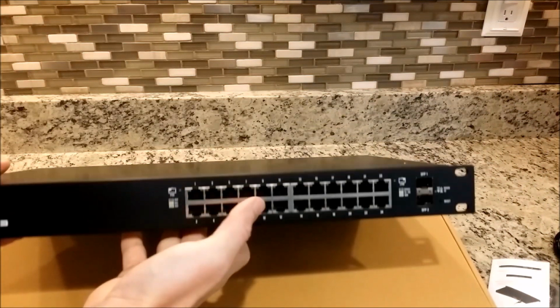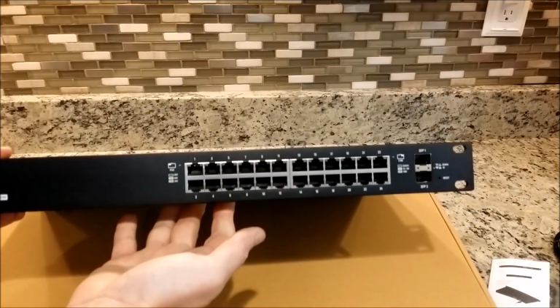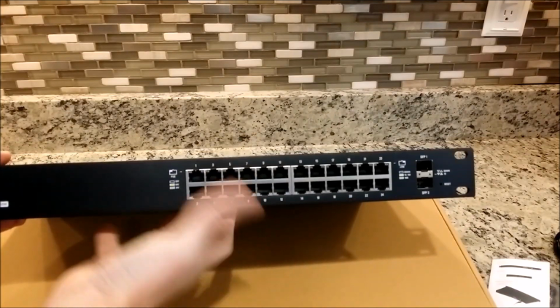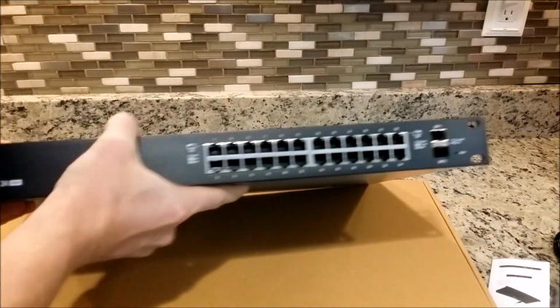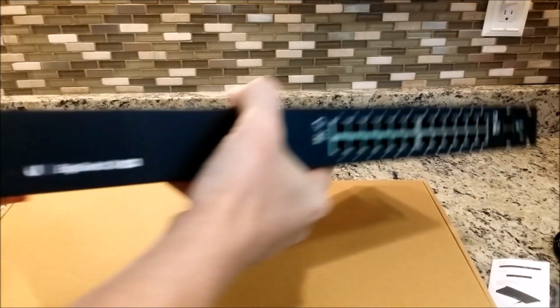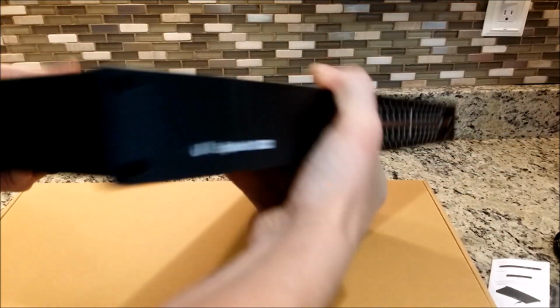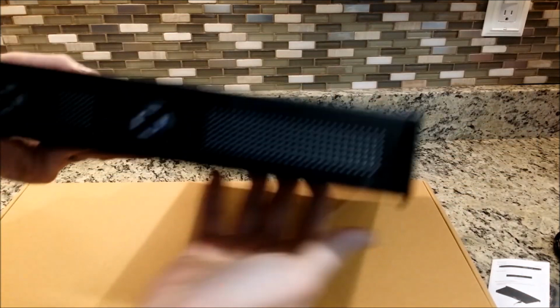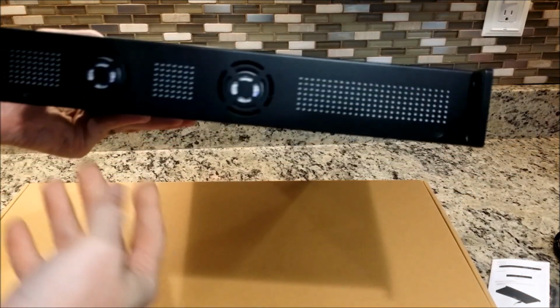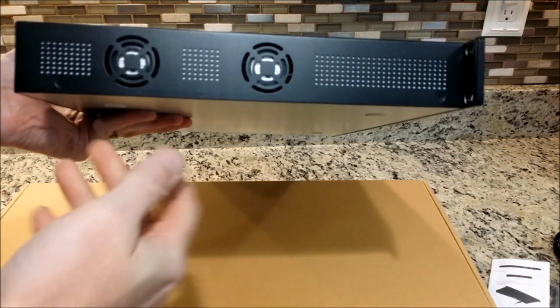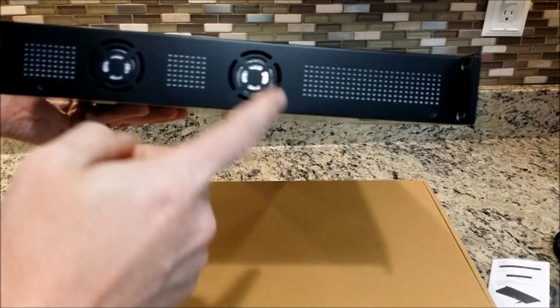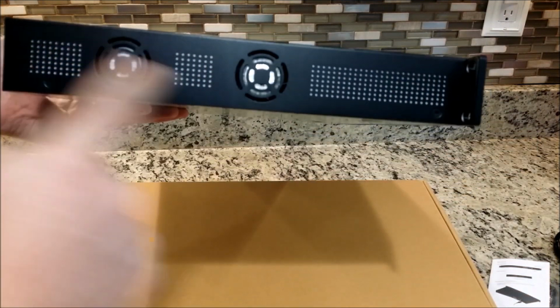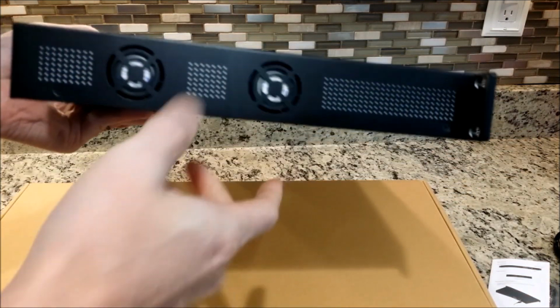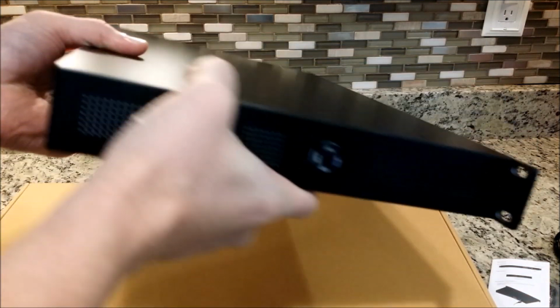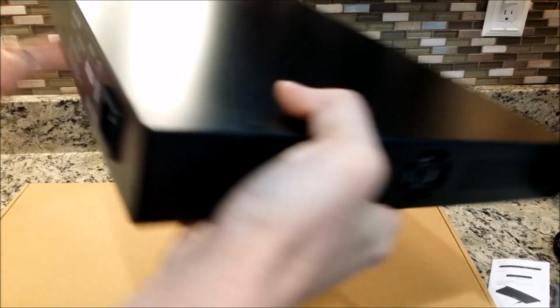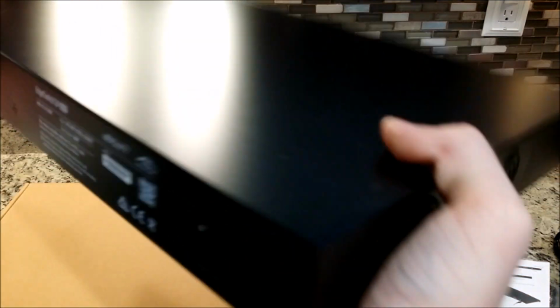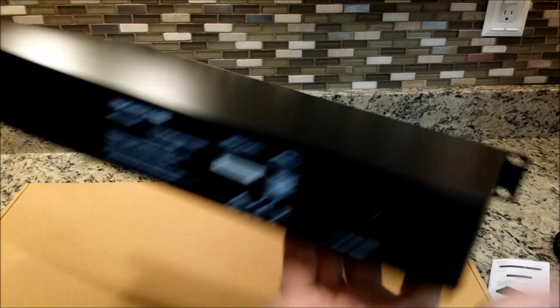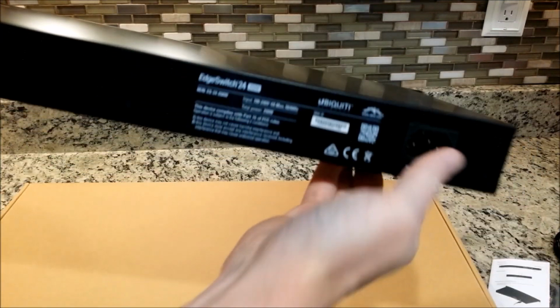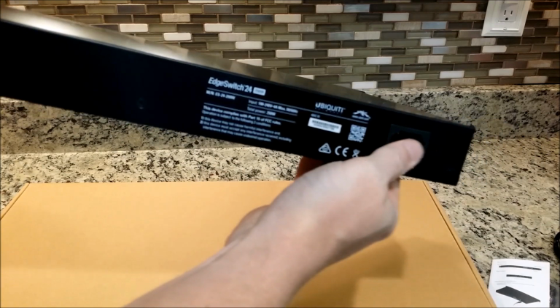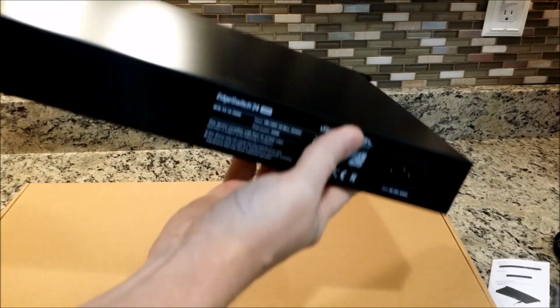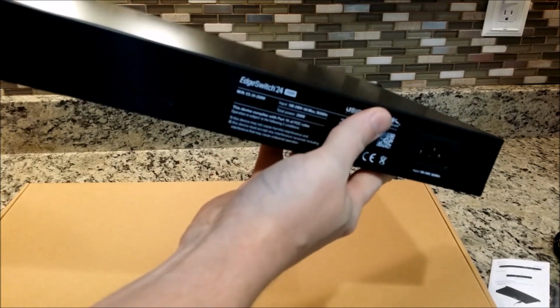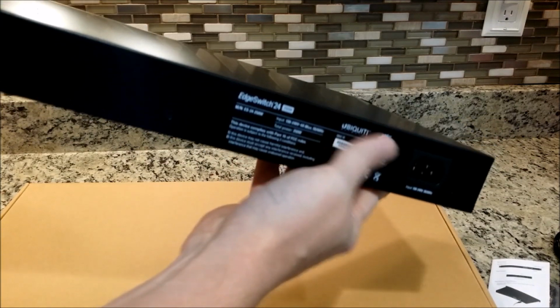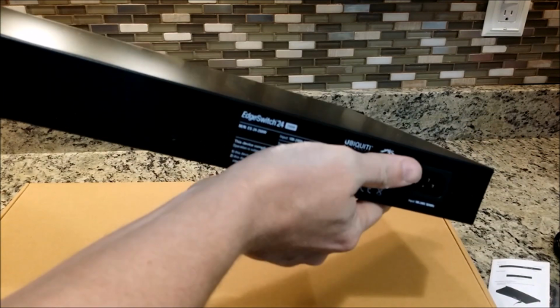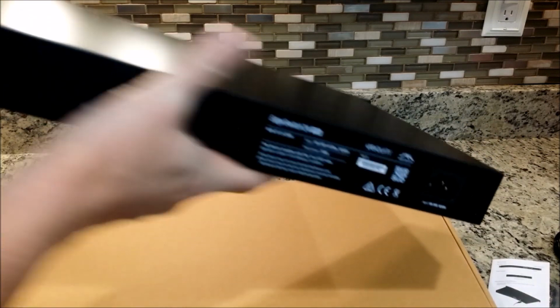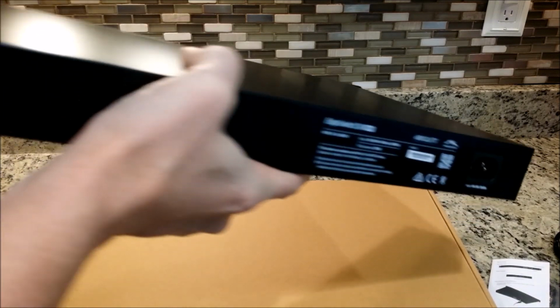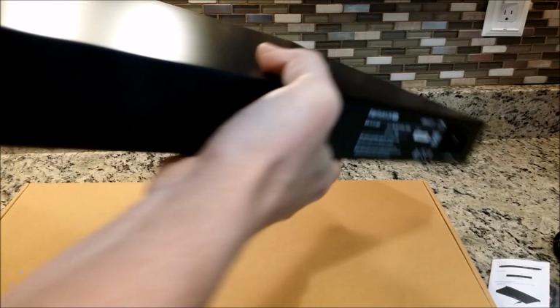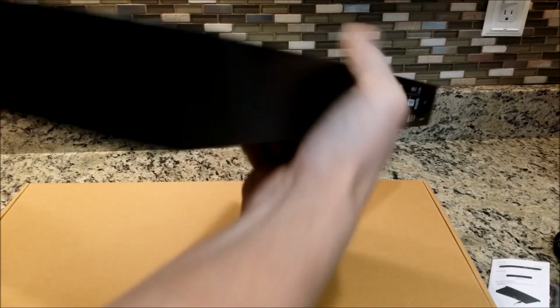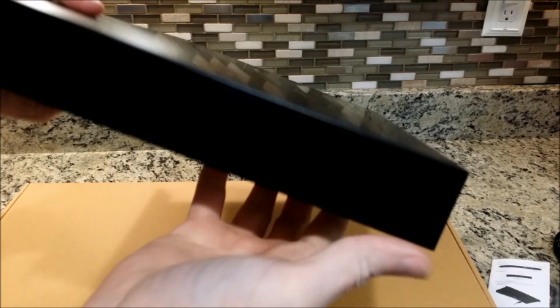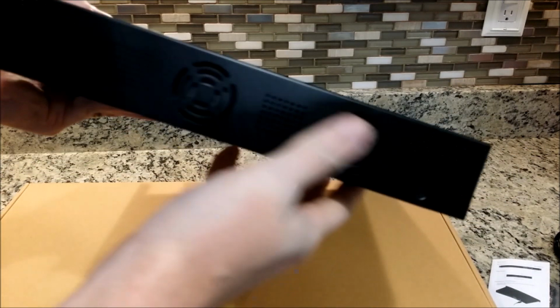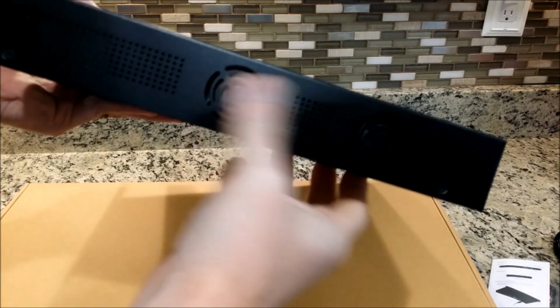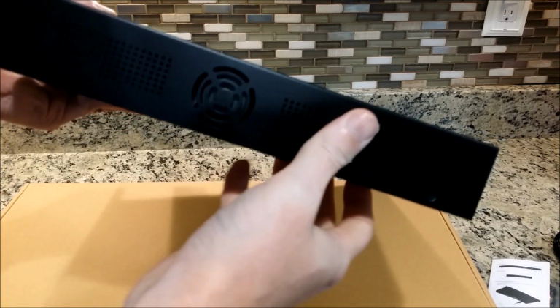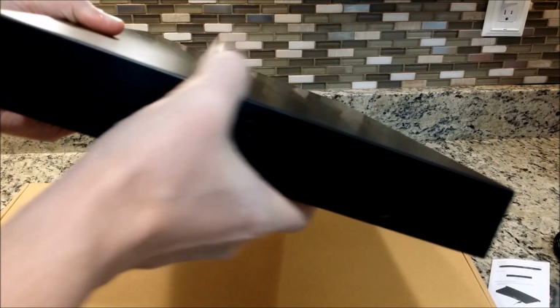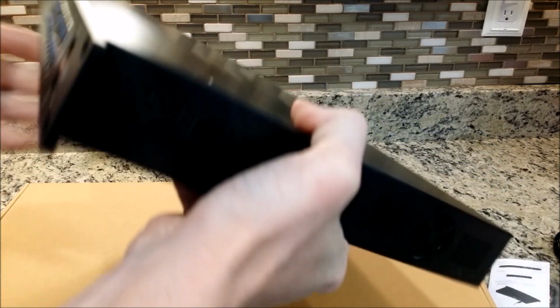Here's the switch itself once again. Two fans on the side, power cord port in the back, and the other two fans on the other side.